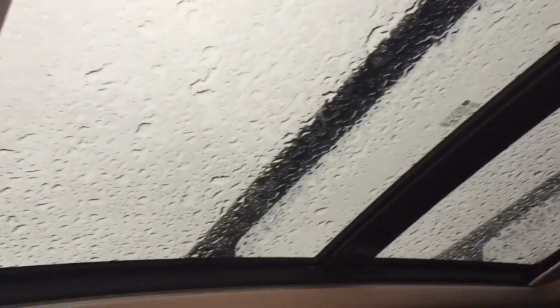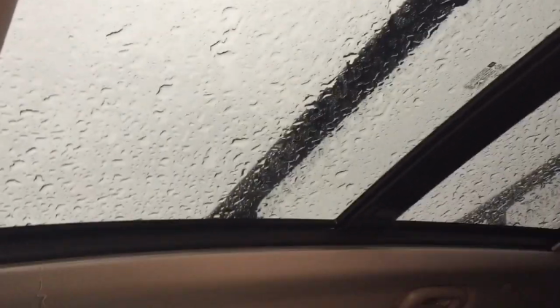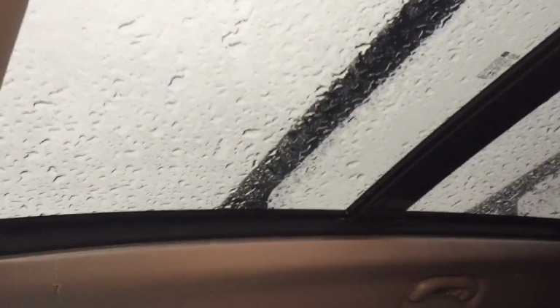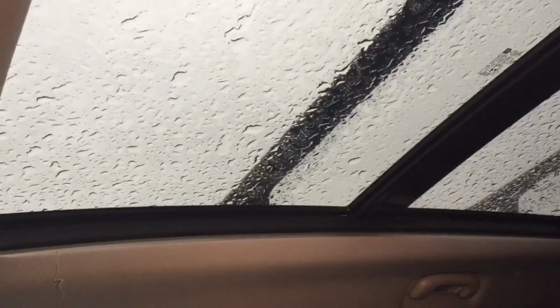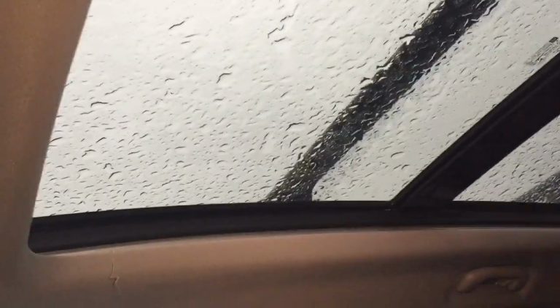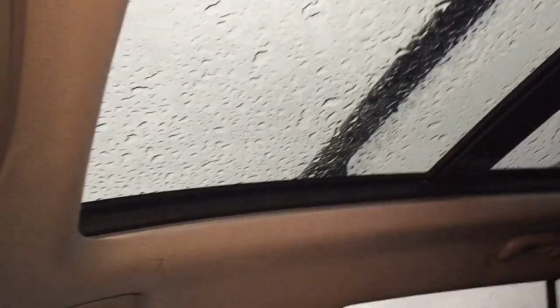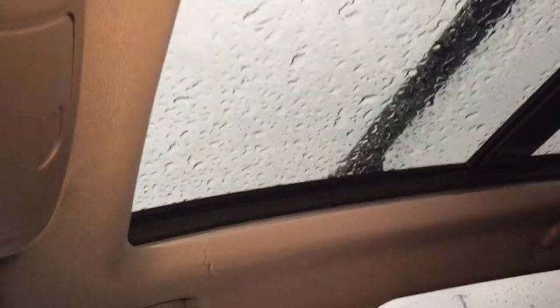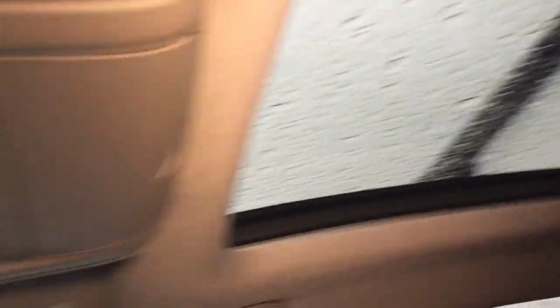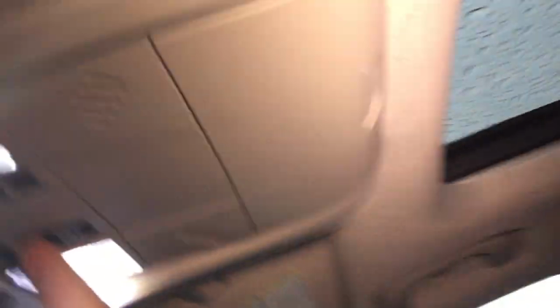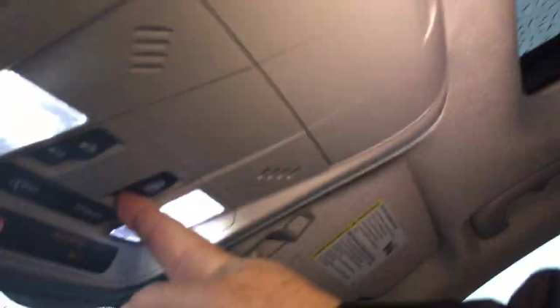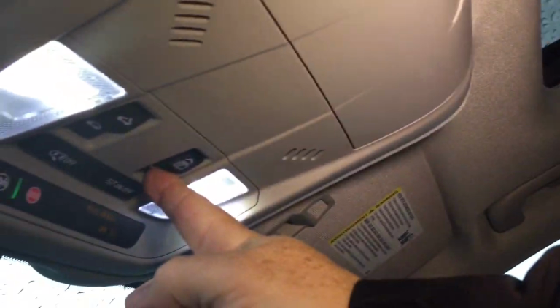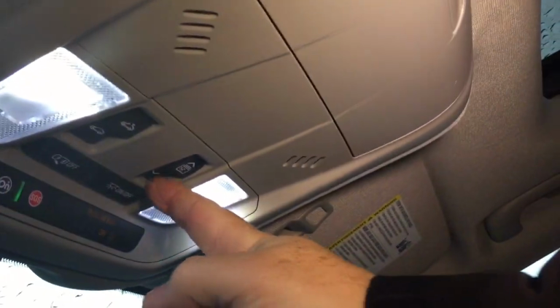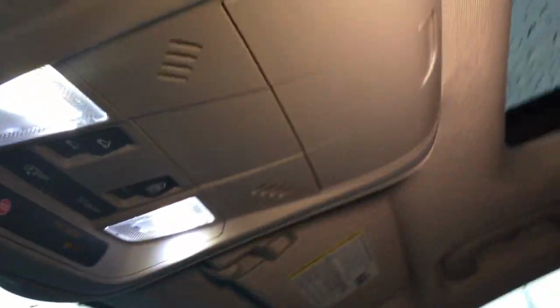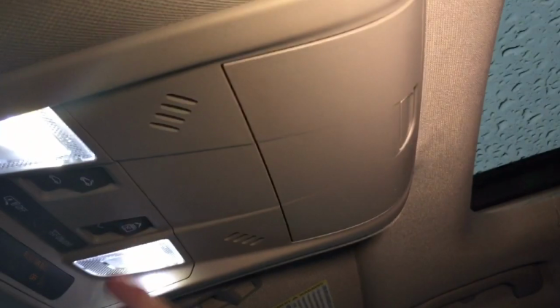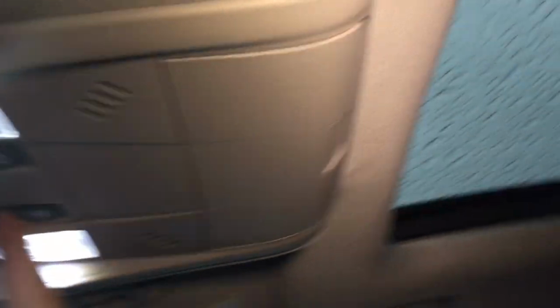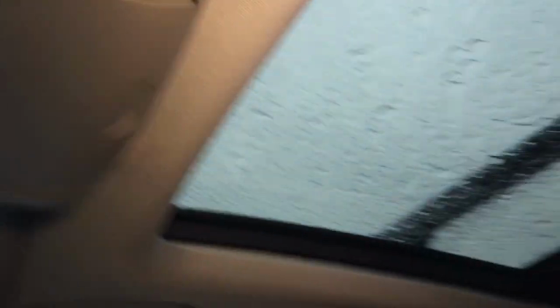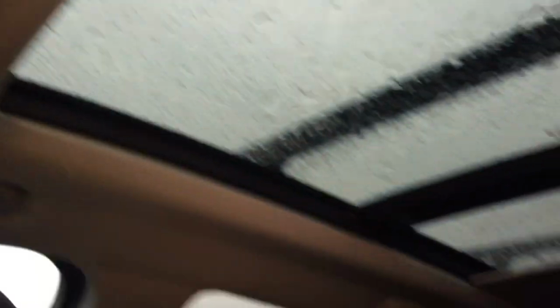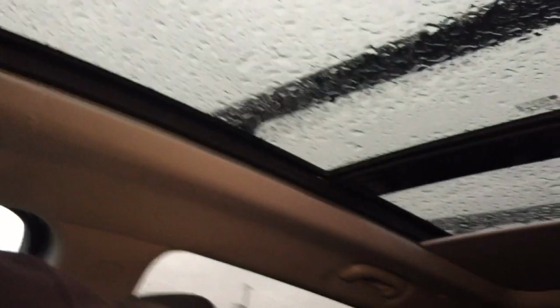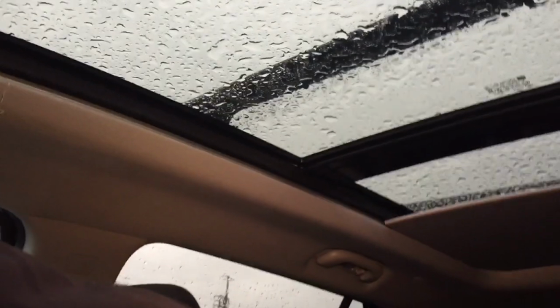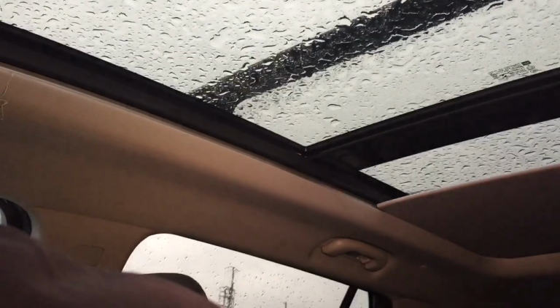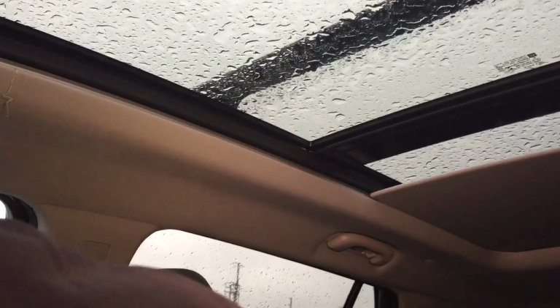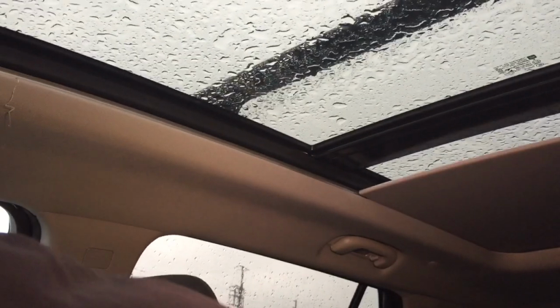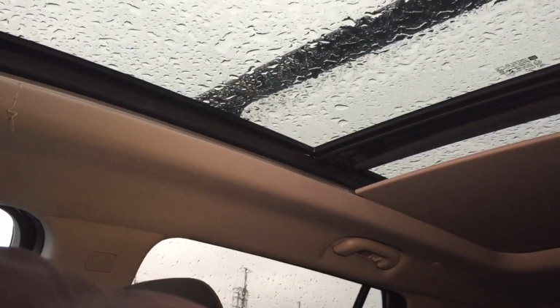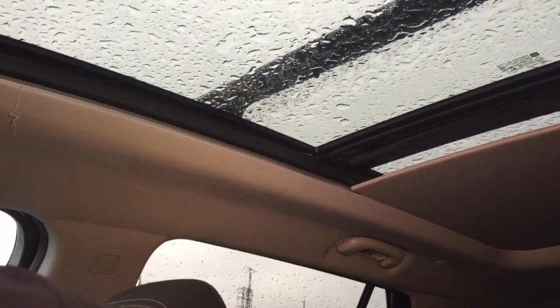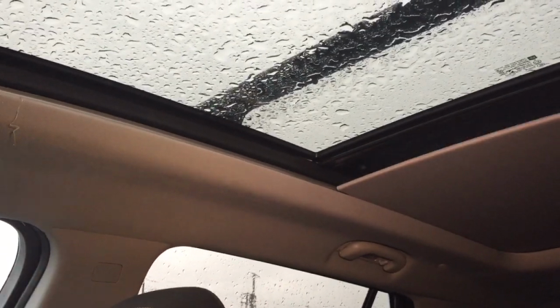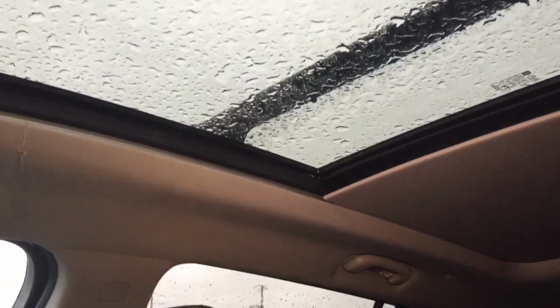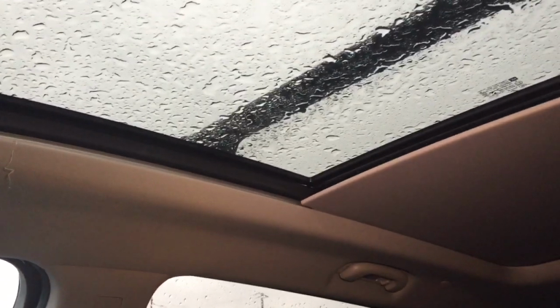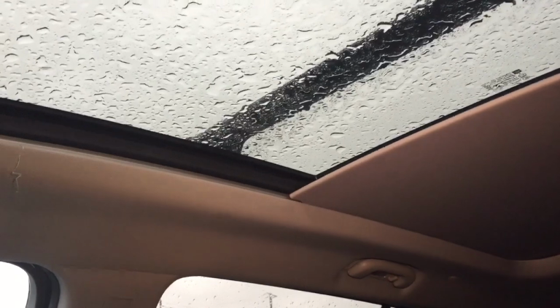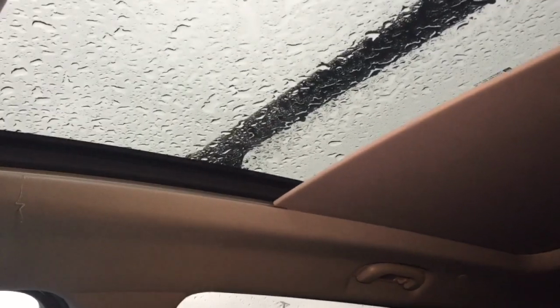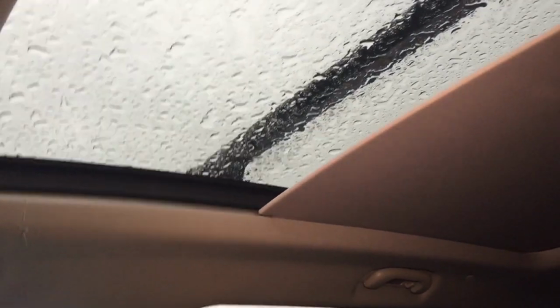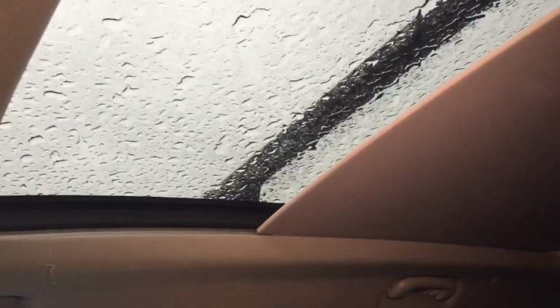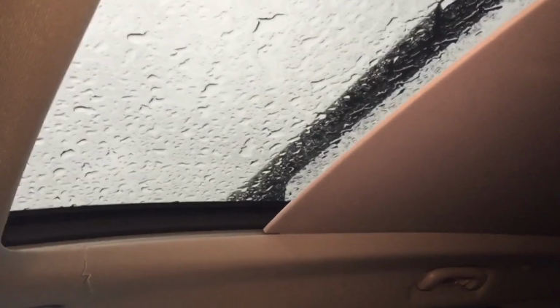No one's opening a sunroof on a day like this, forget about it. Power sunshade here, so you can one-touch and that's going to ease on back and you can decide how much daylight you want to let in.